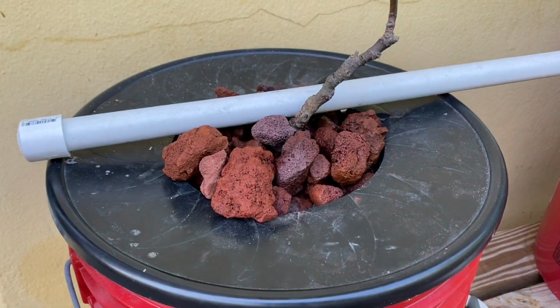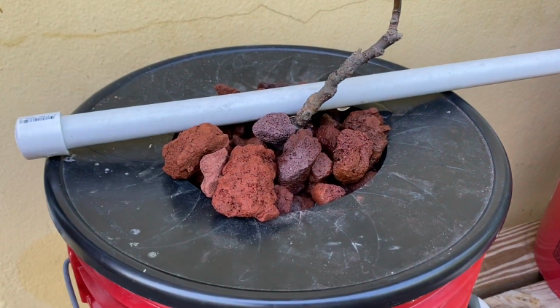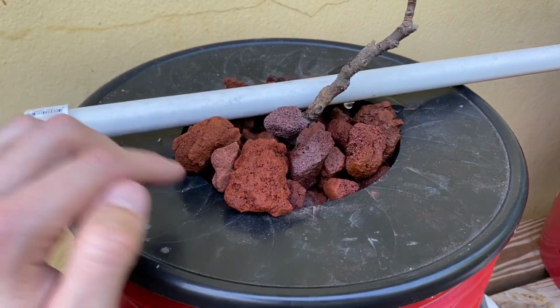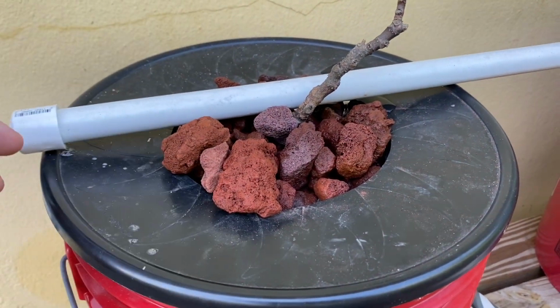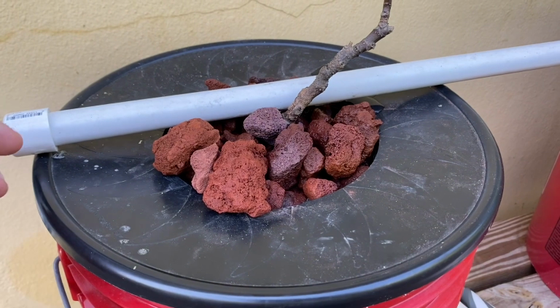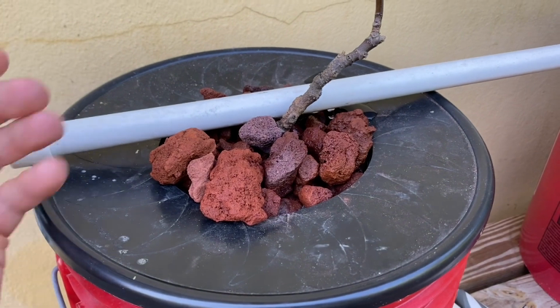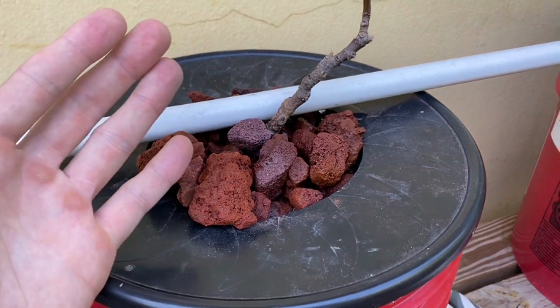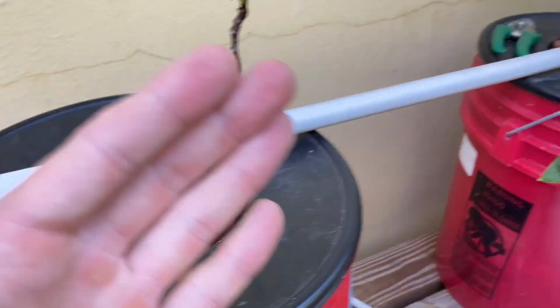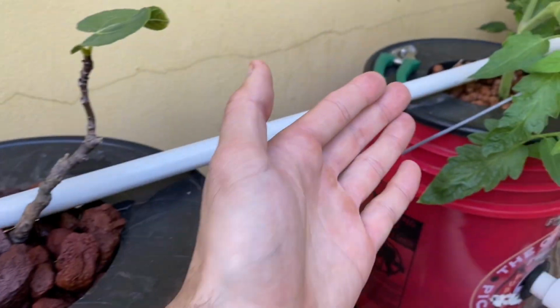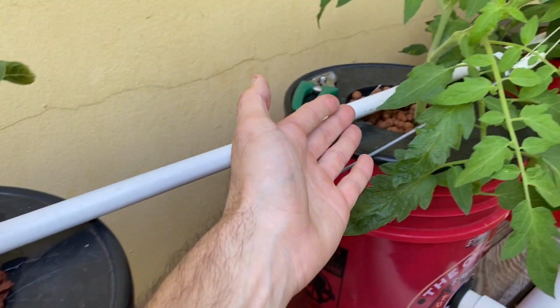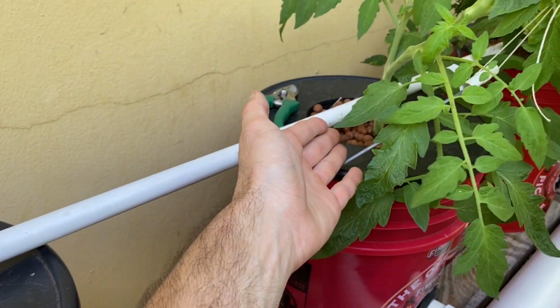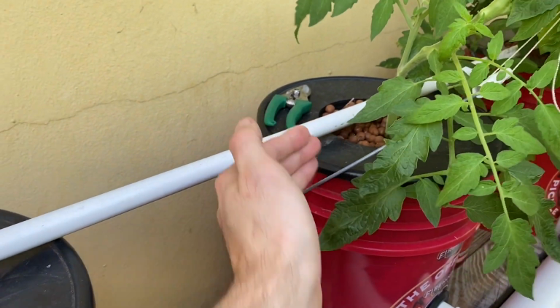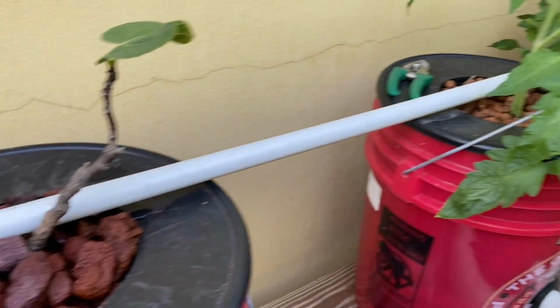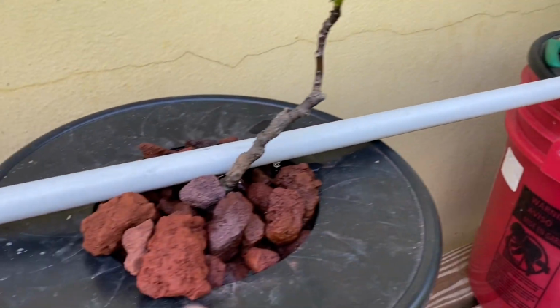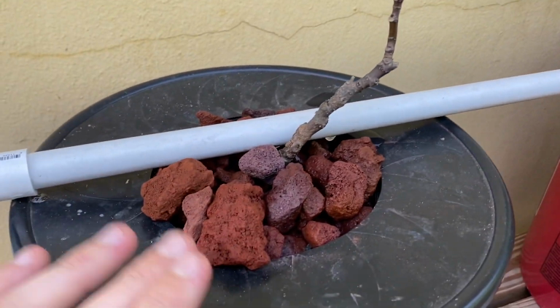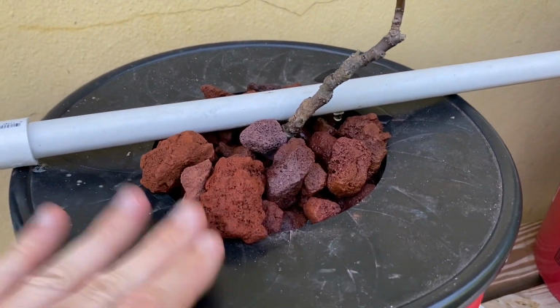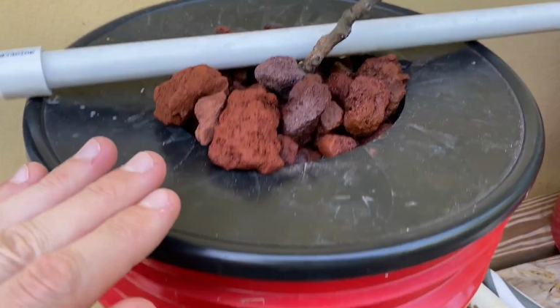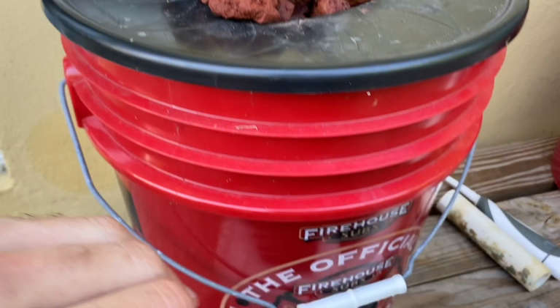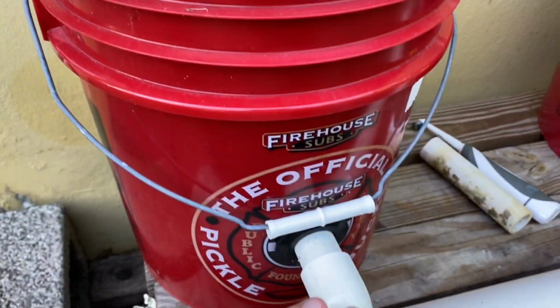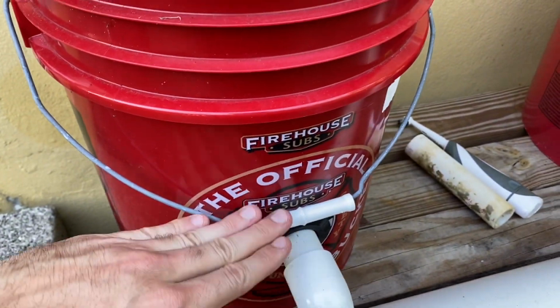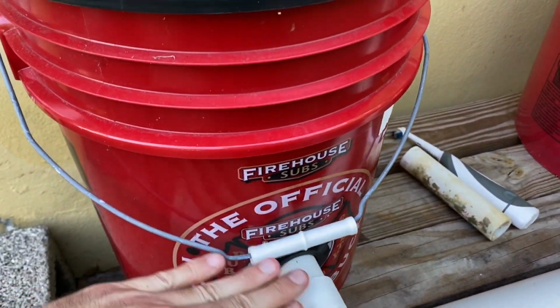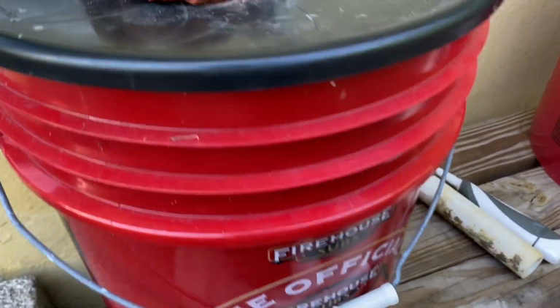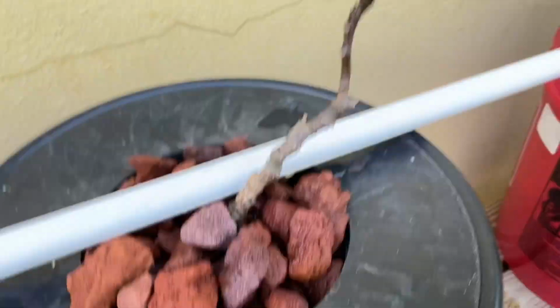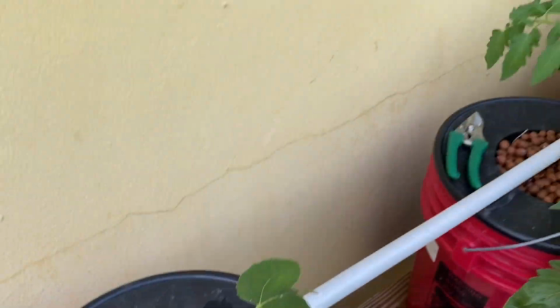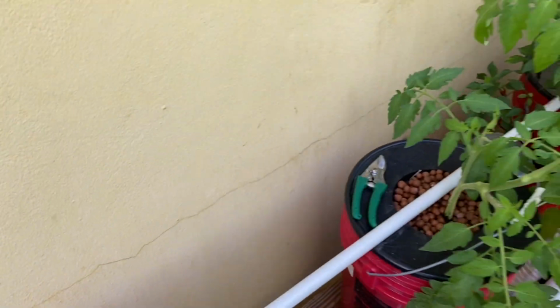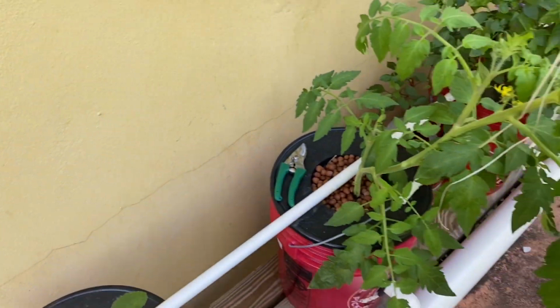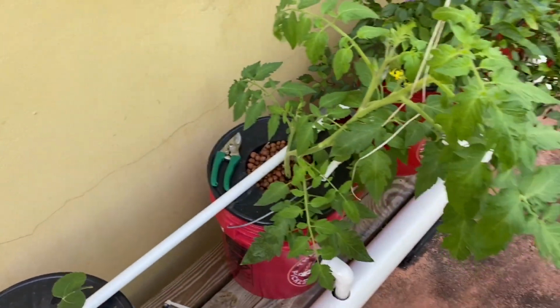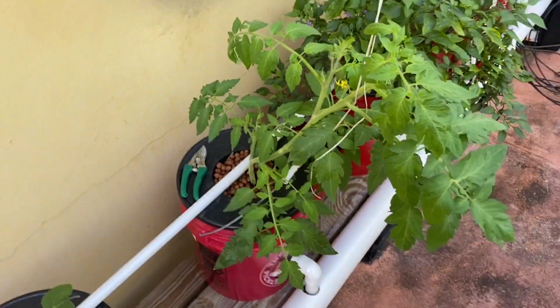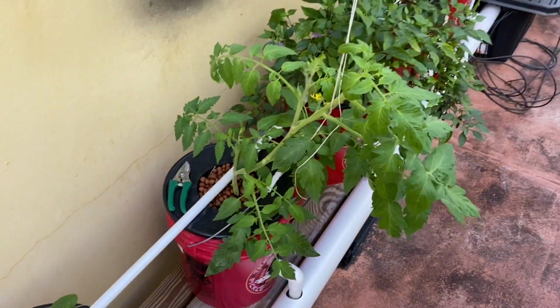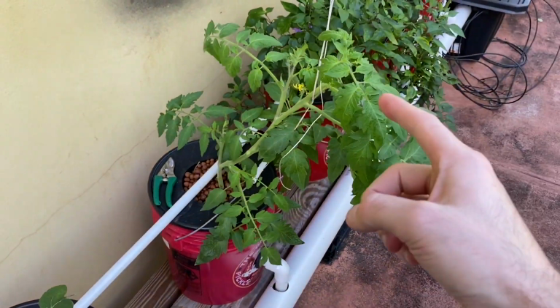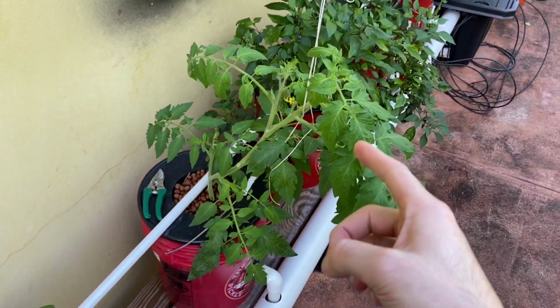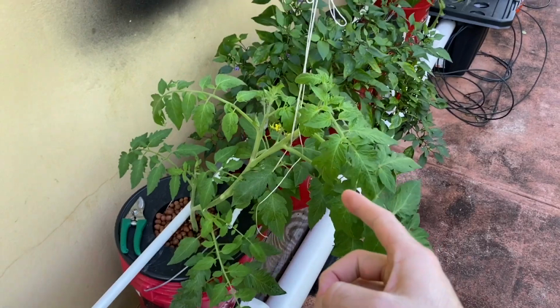The media here, as you can see, is lava rock. You don't need fancy hydroton clay like I have elsewhere — you can just use lava rock. As always, the water level is down here.